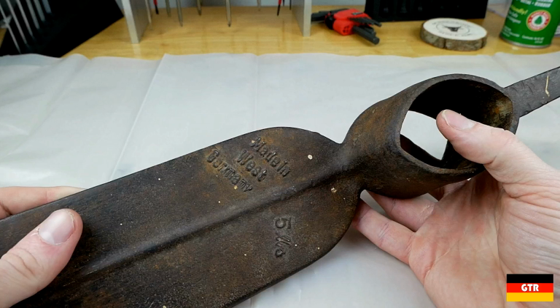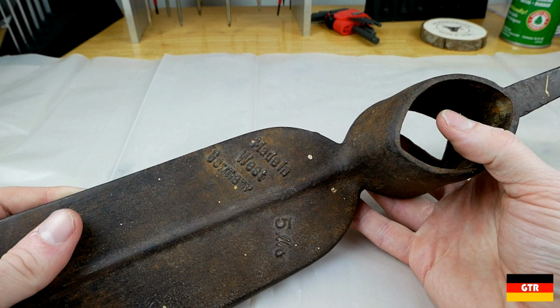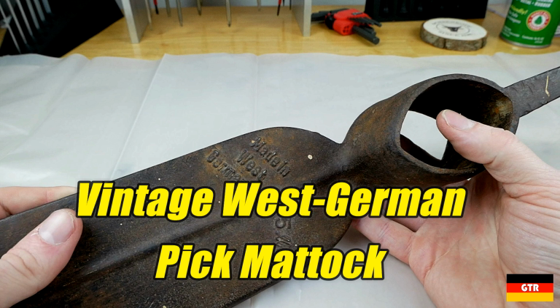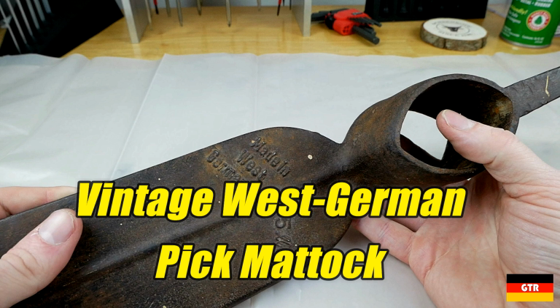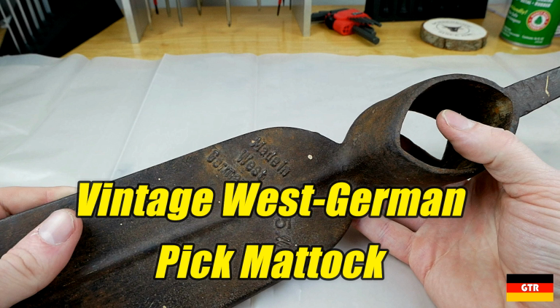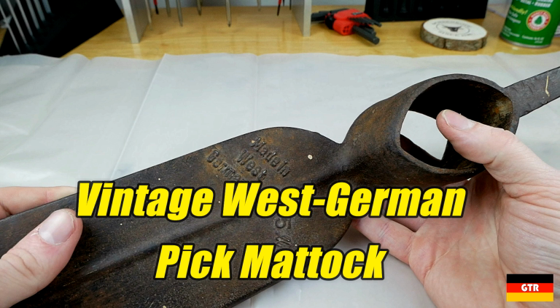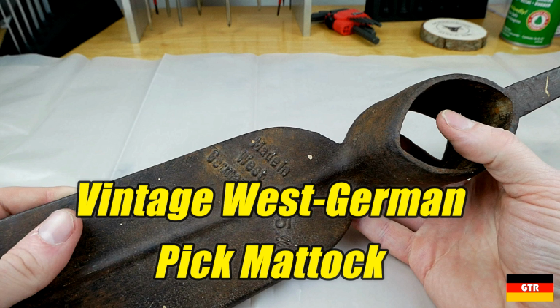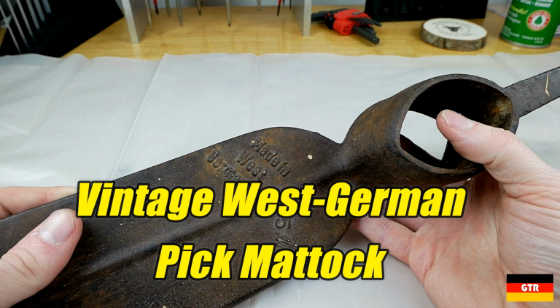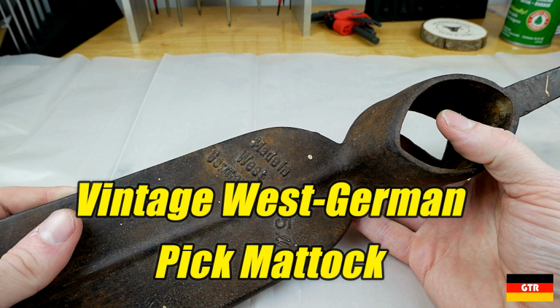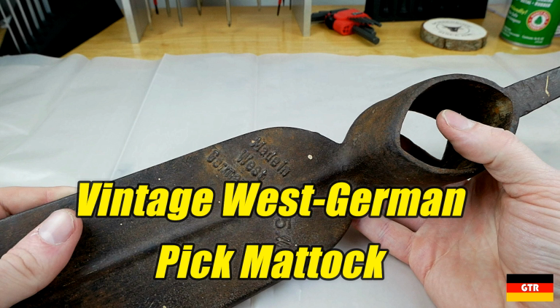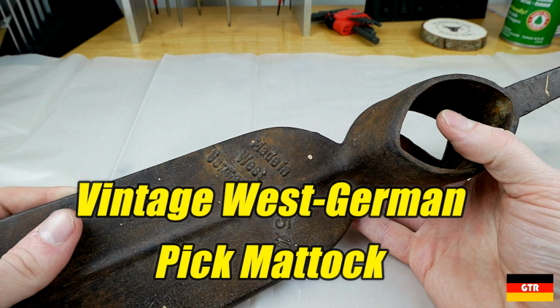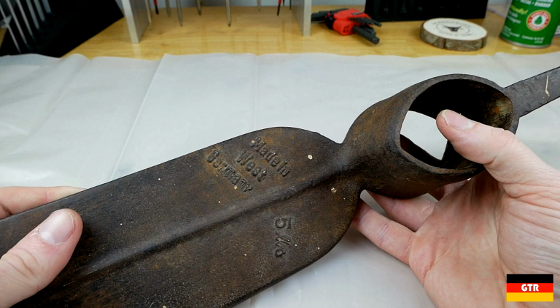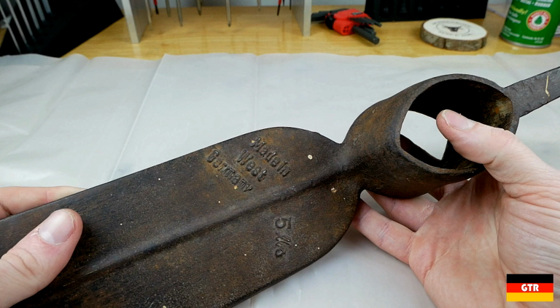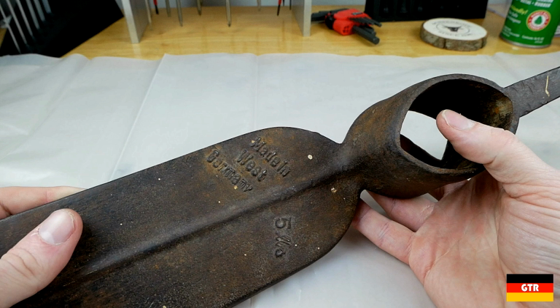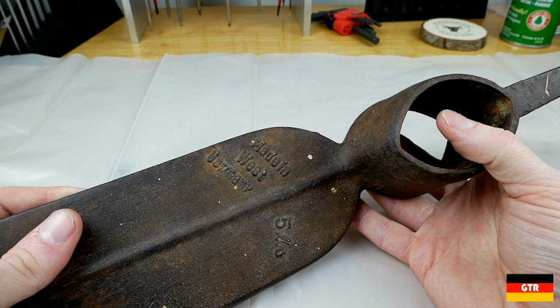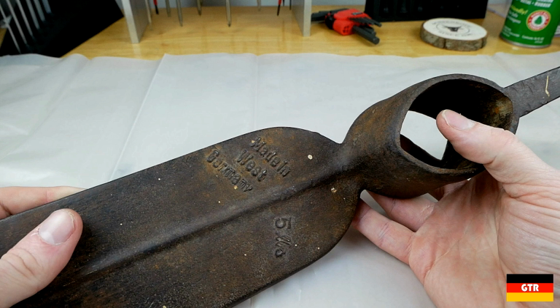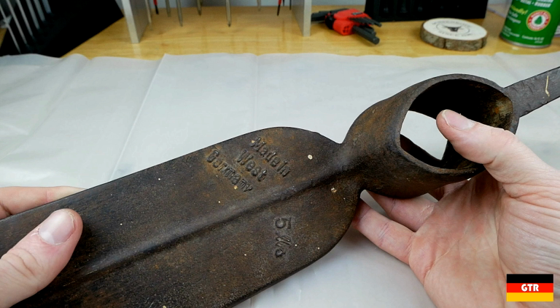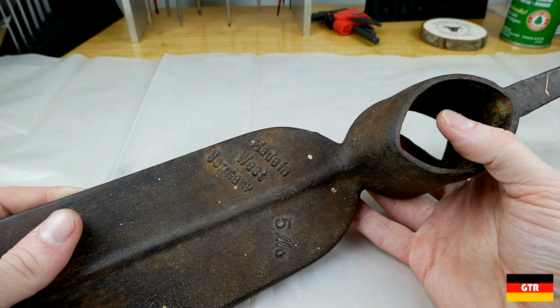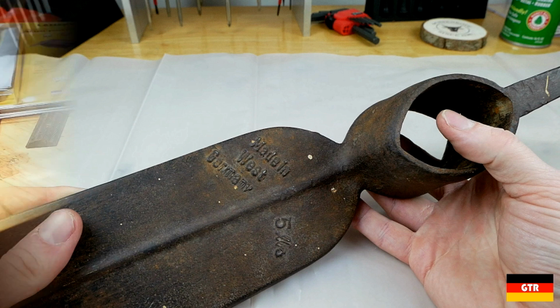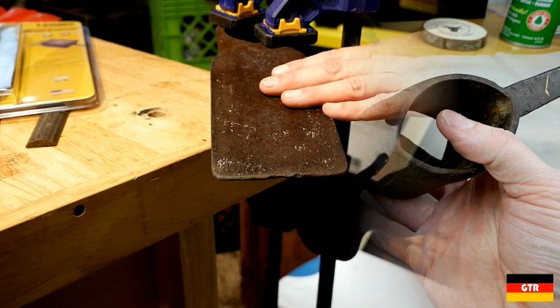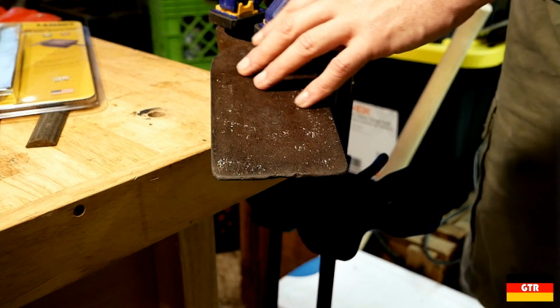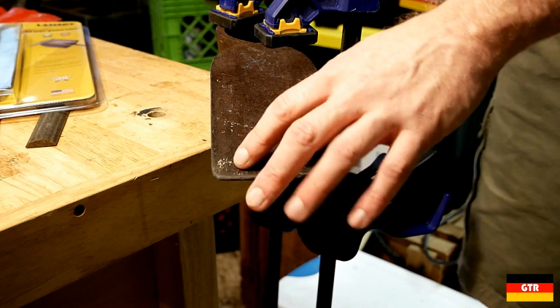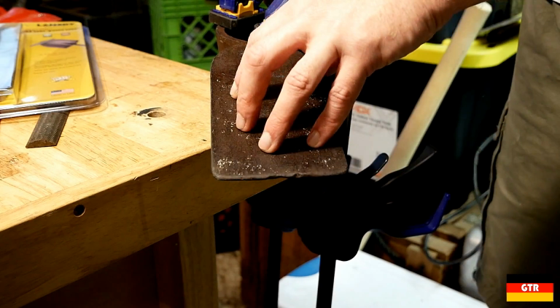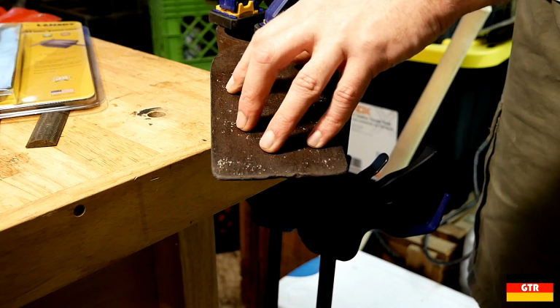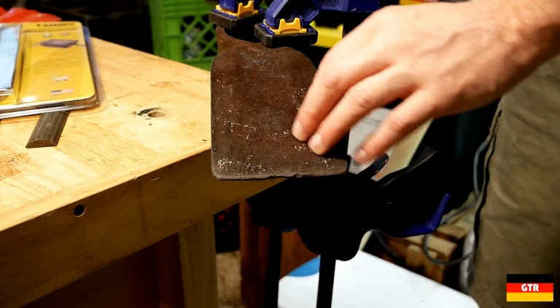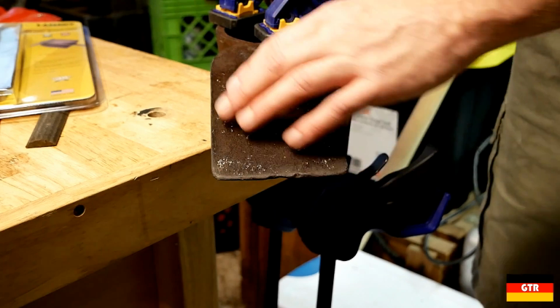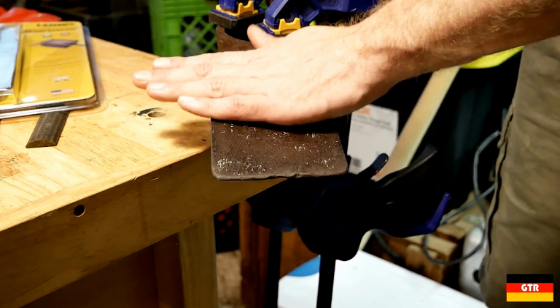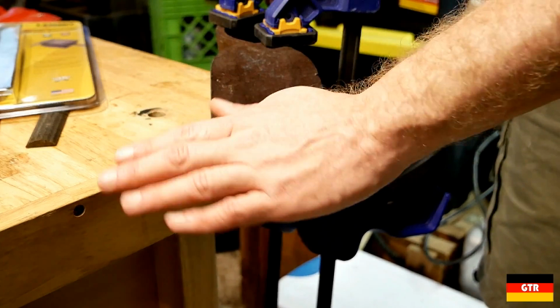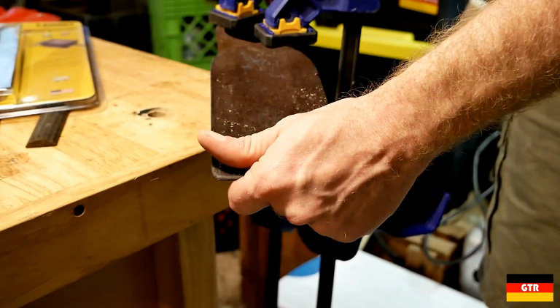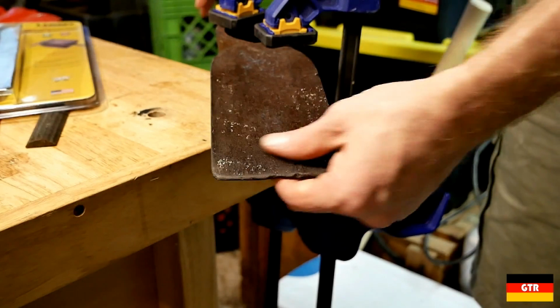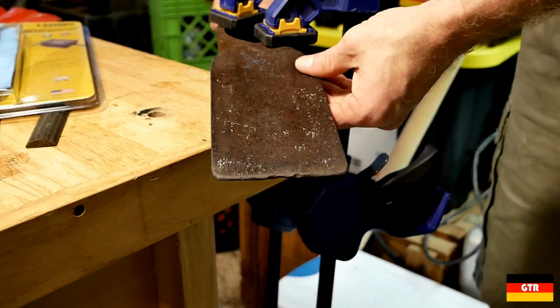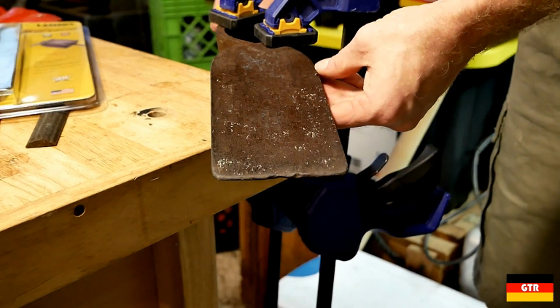In this video I'm going to do a restoration of this West German Pickmatic that I got off eBay. I know this video isn't for everybody, but if you're interested, enjoy. I did apply a little bit of very light oil to this just to keep it from rusting immediately.